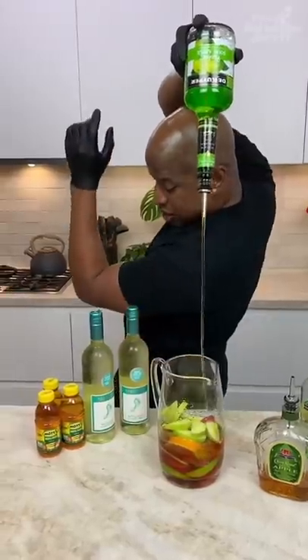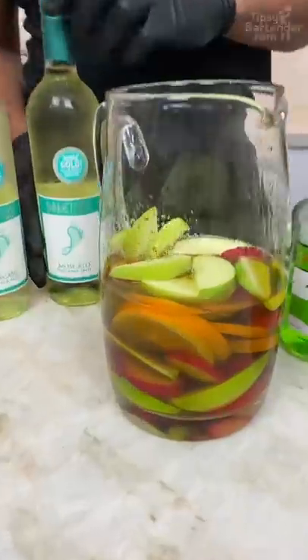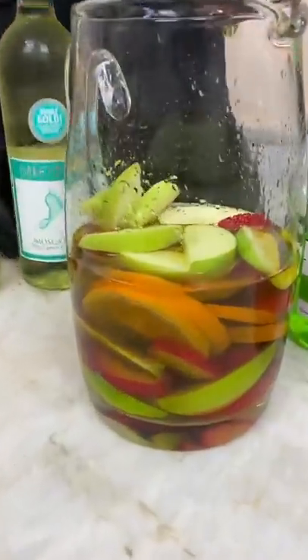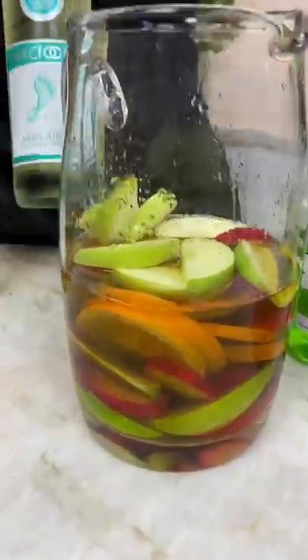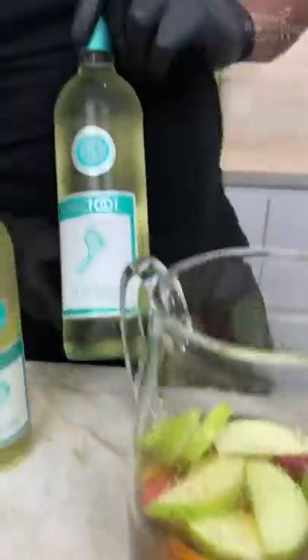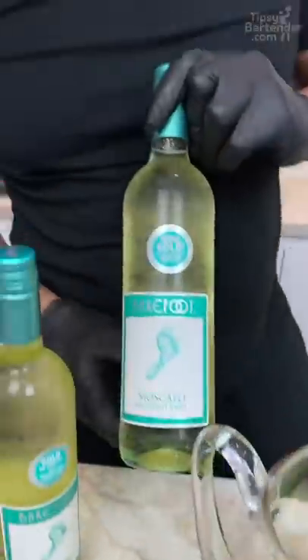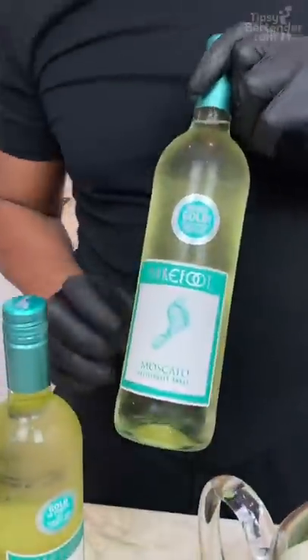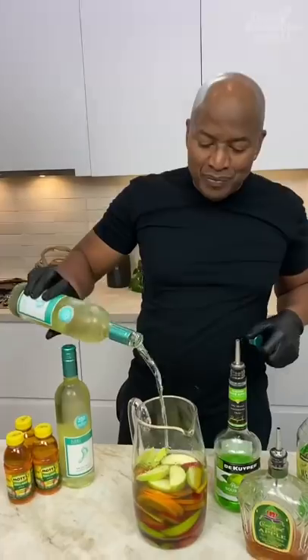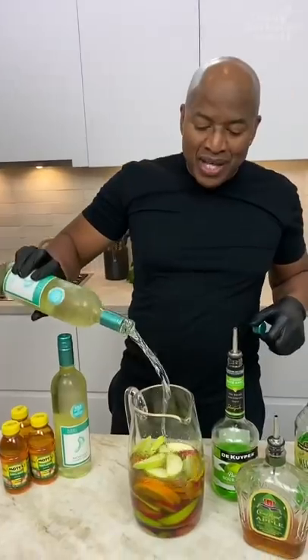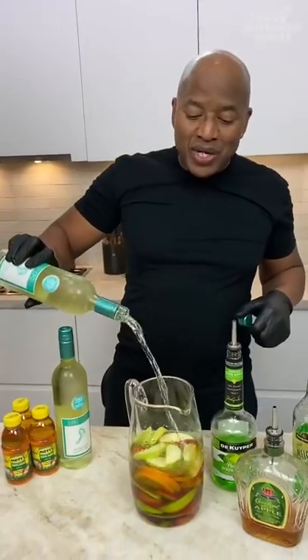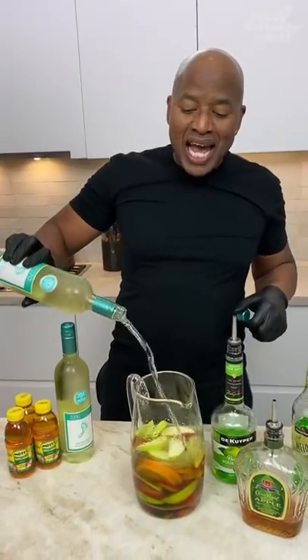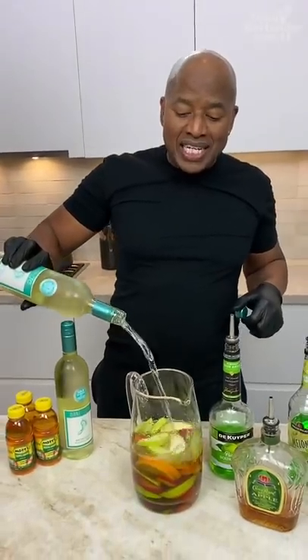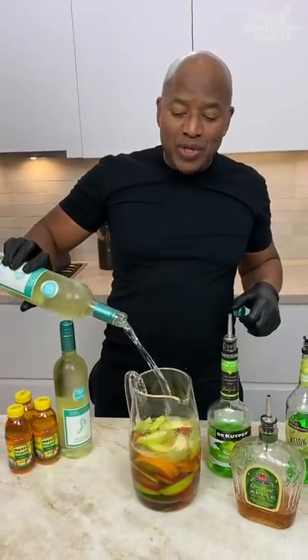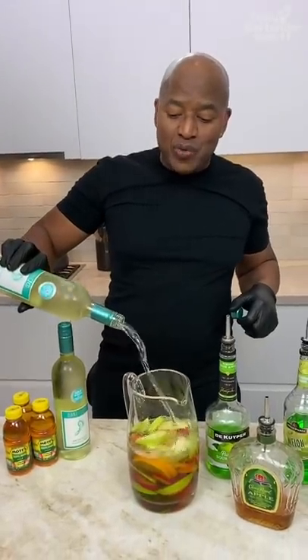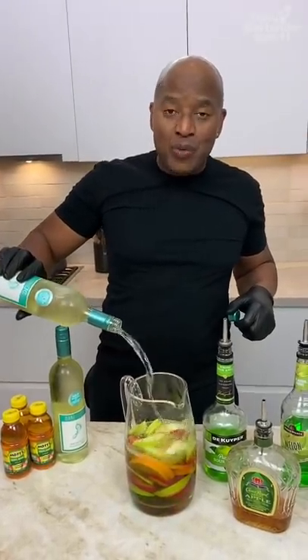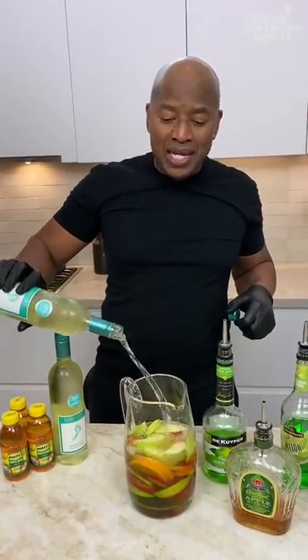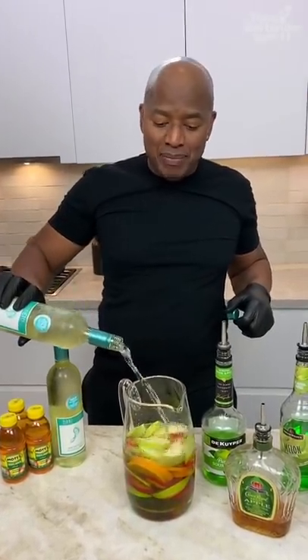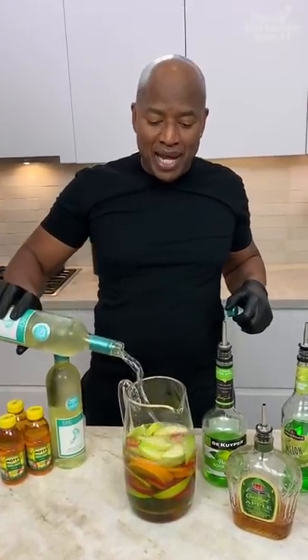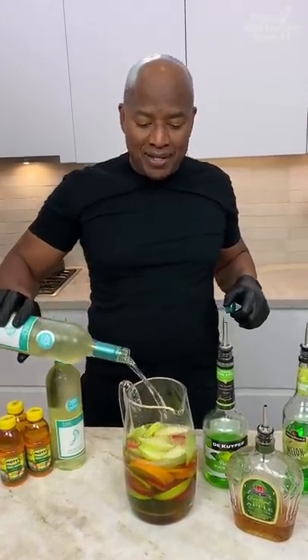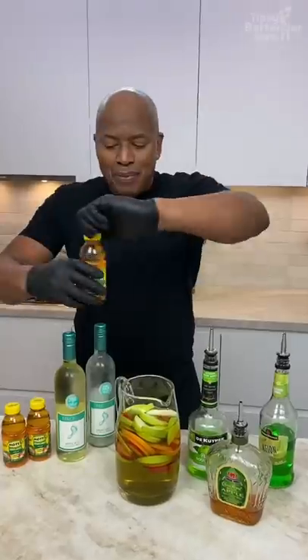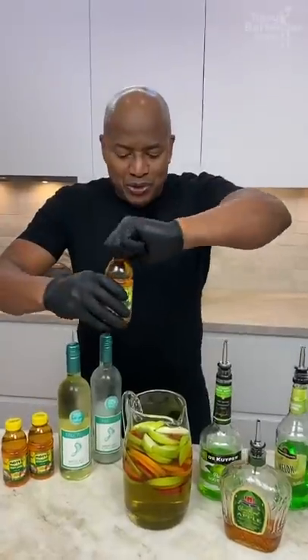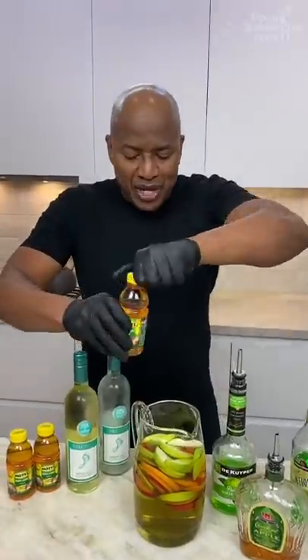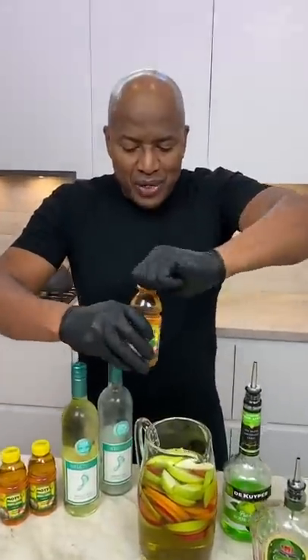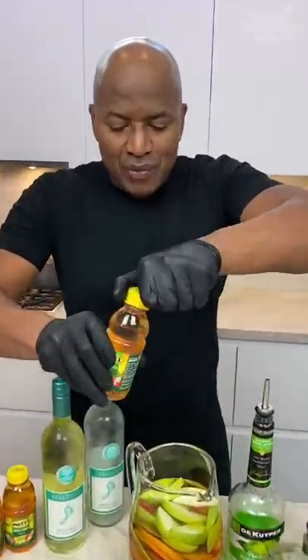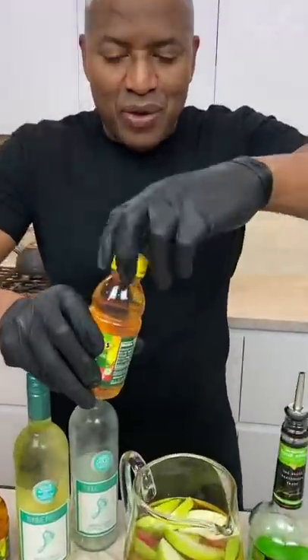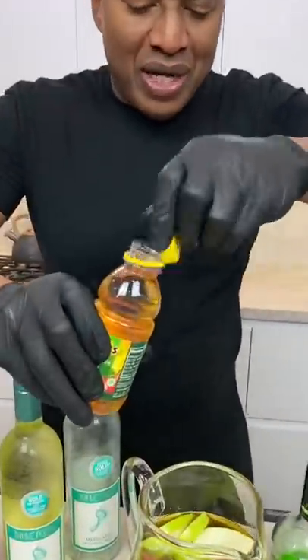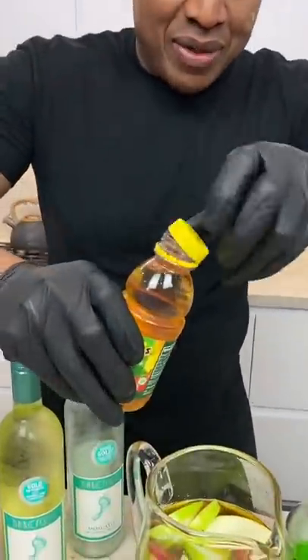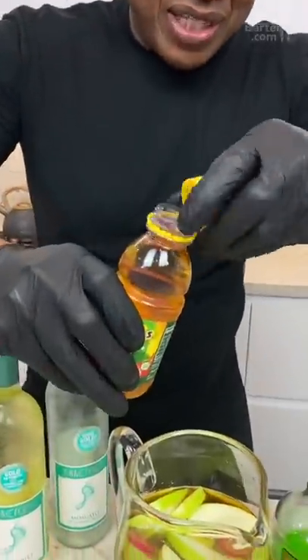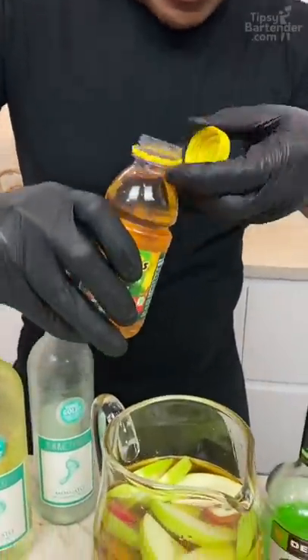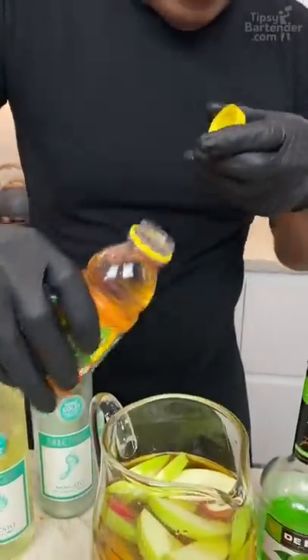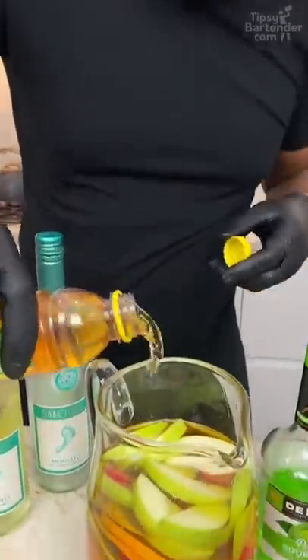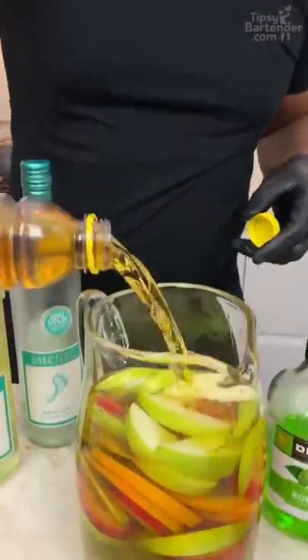We coming behind that, we got some Moscato. You could technically do this with red wine, but hey, apple juice, okay. We ain't done with alcohol yet. I just wanna get a little mix in here.